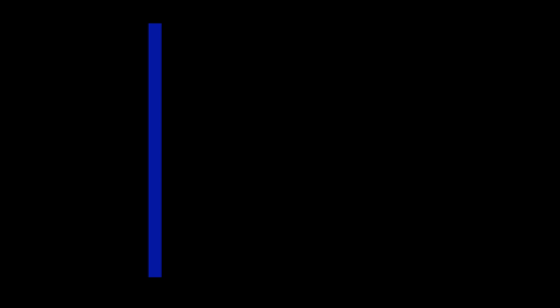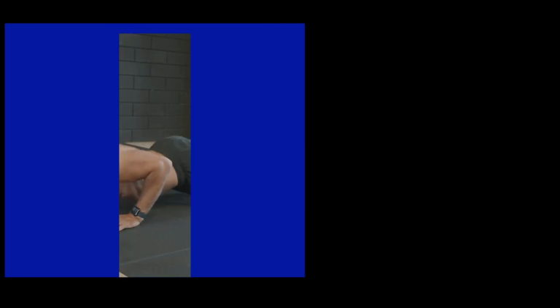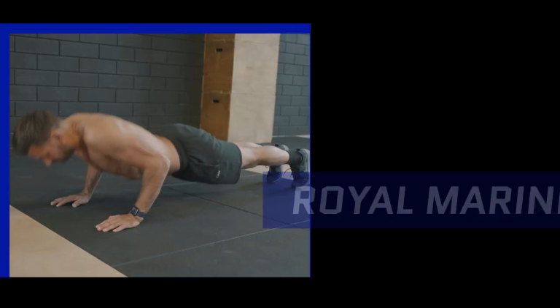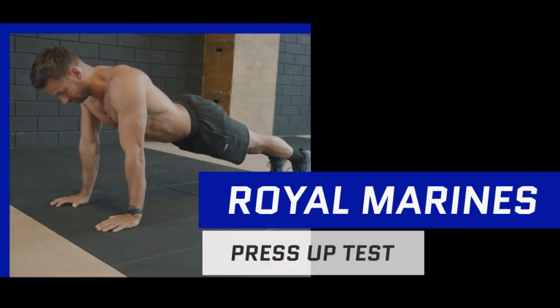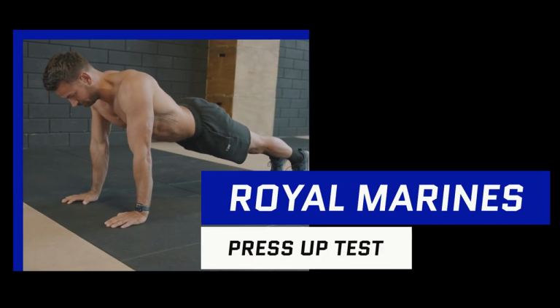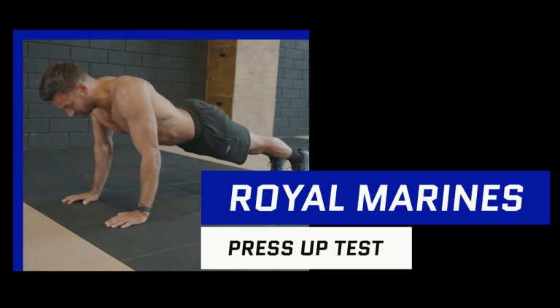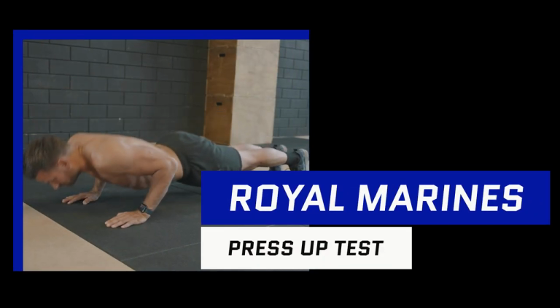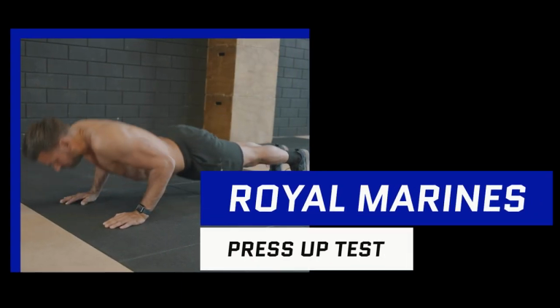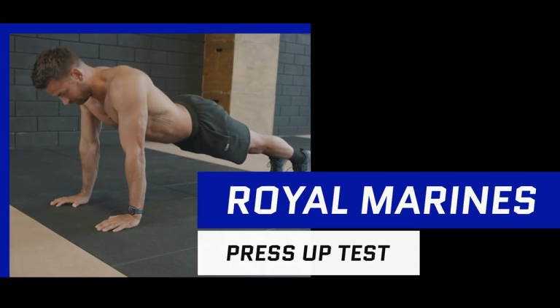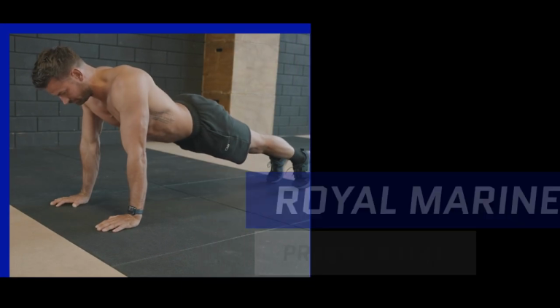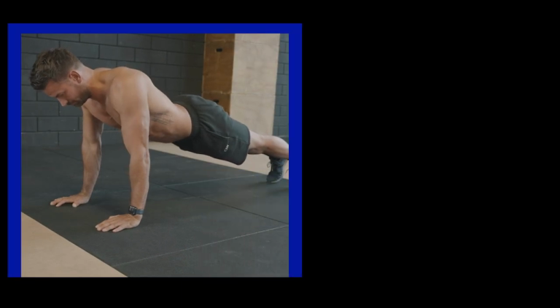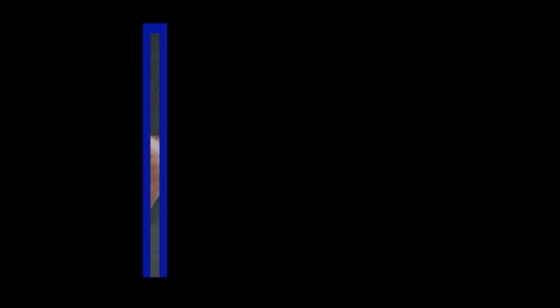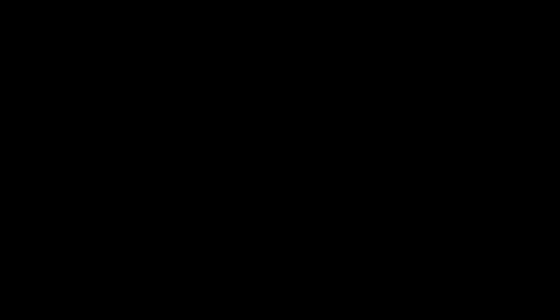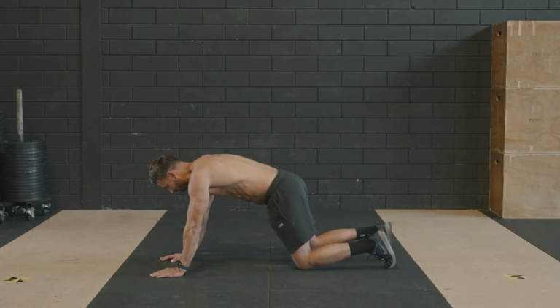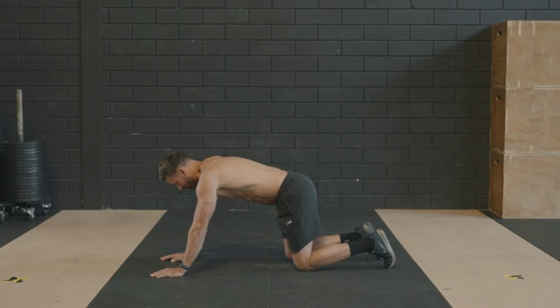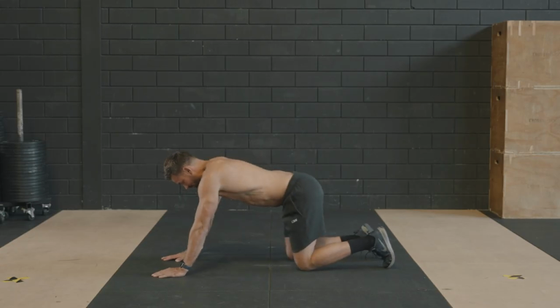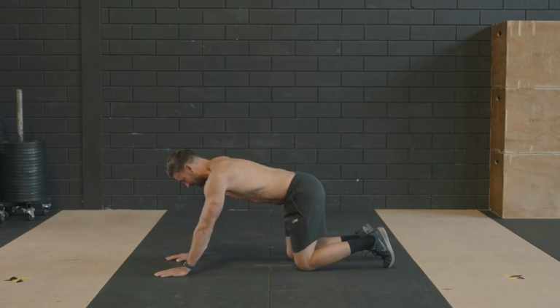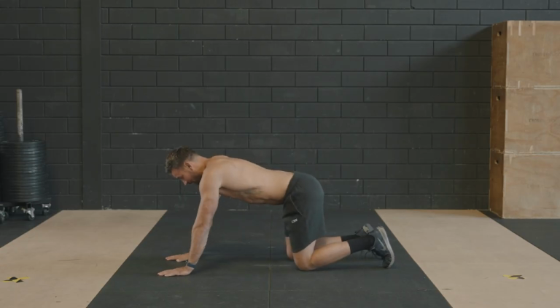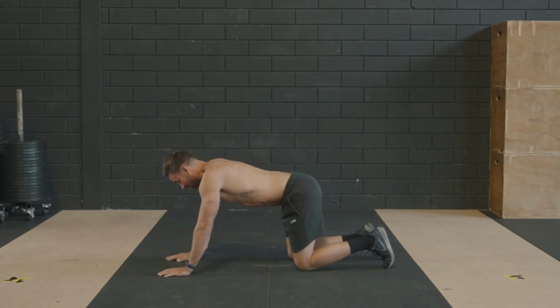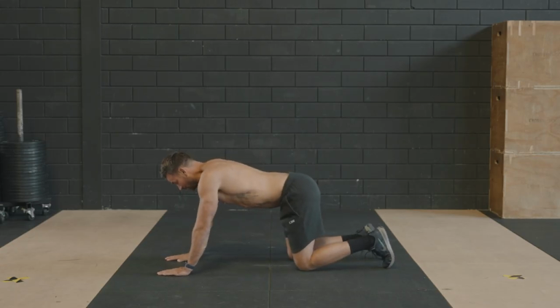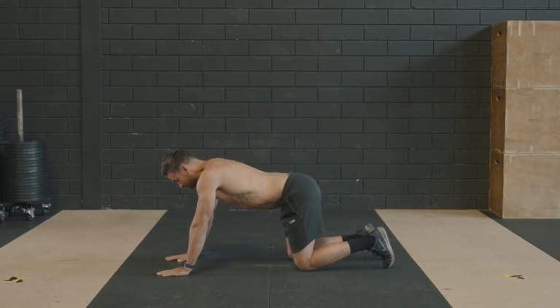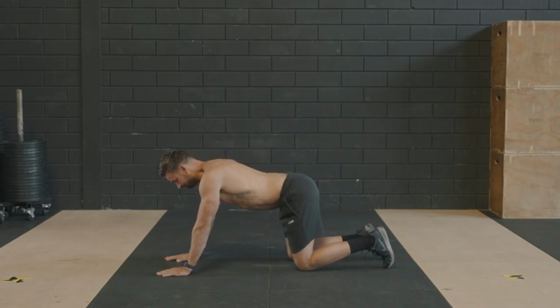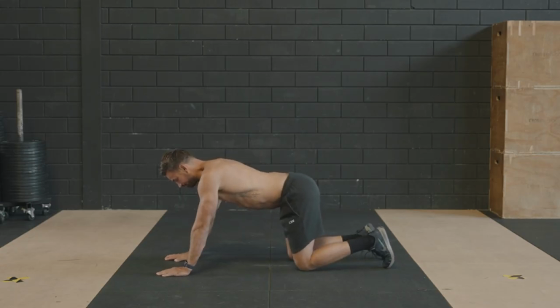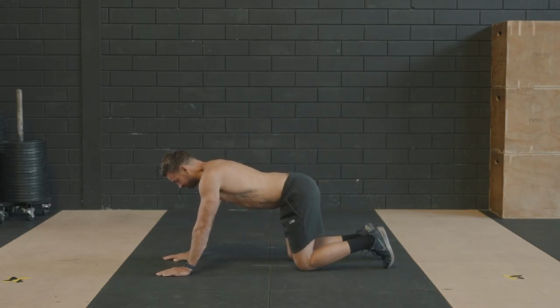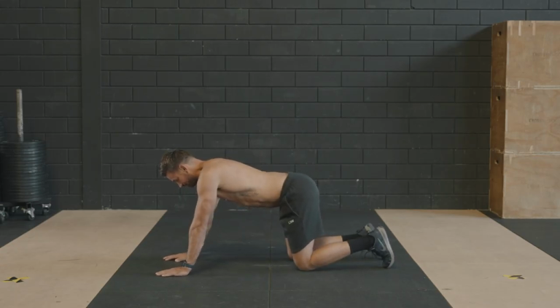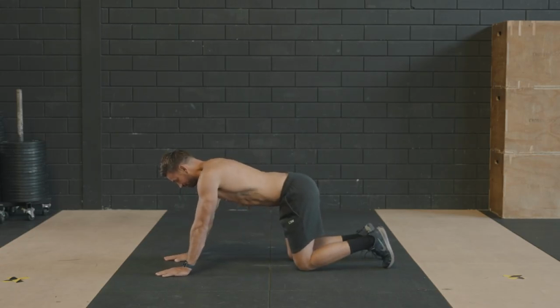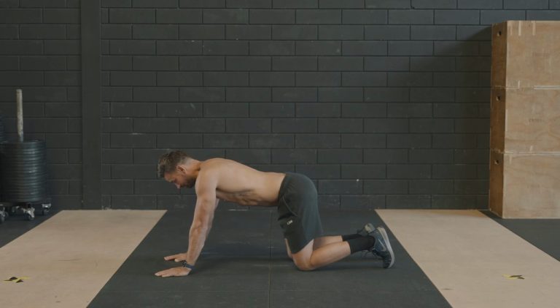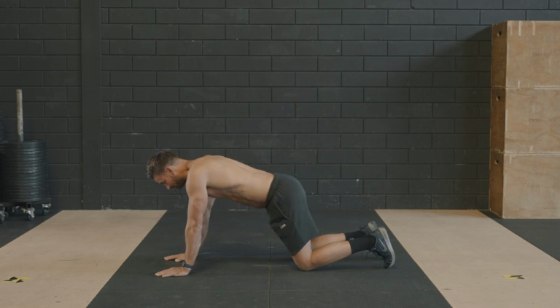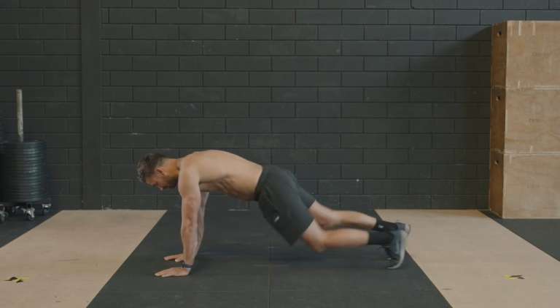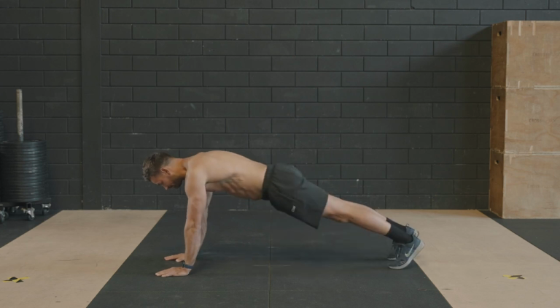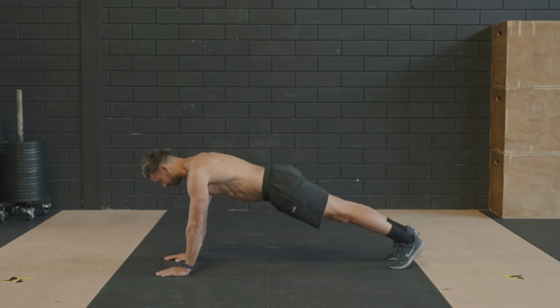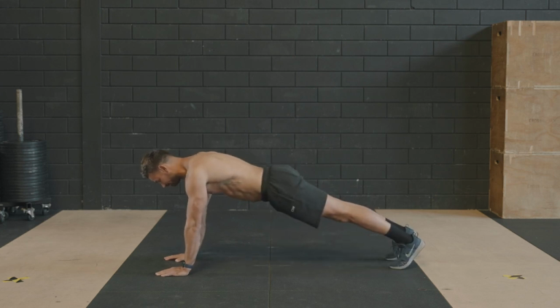Press-up test. Adopt the press-up position with your knees rested, now. Knees away. Stand by.